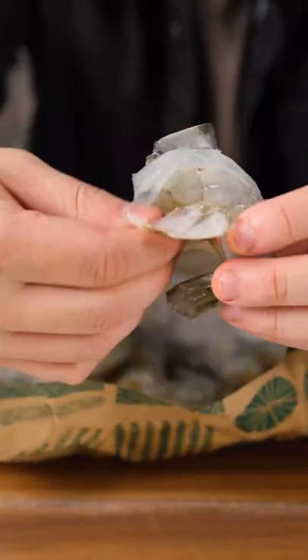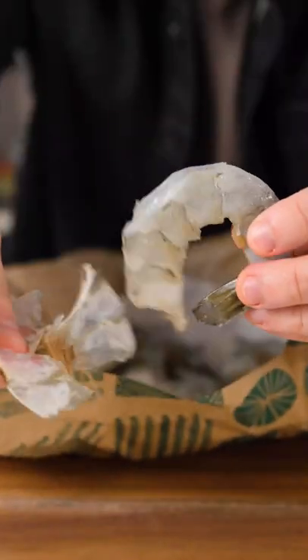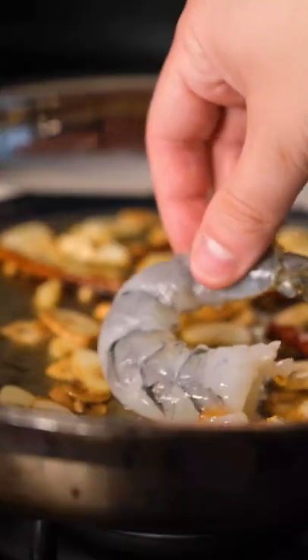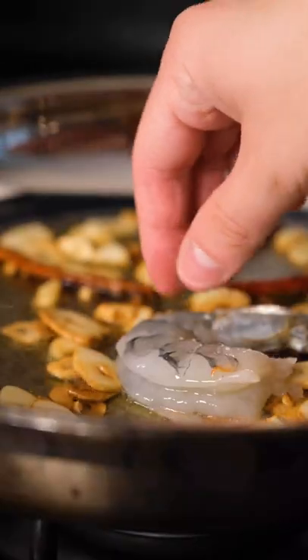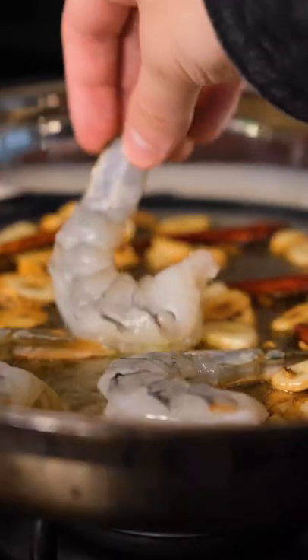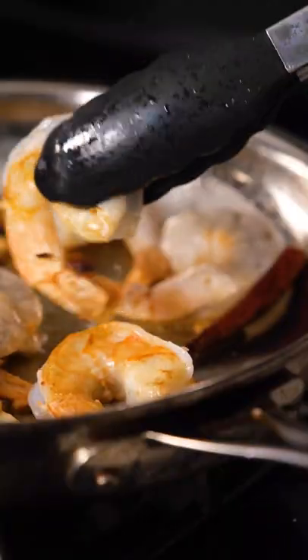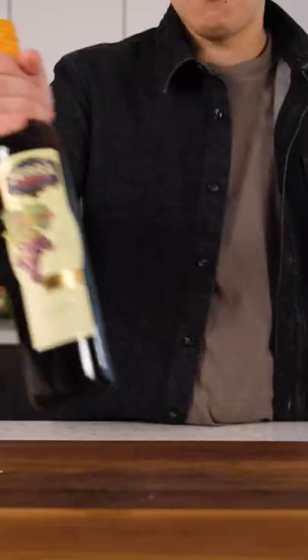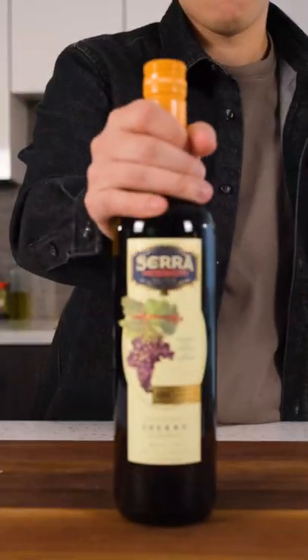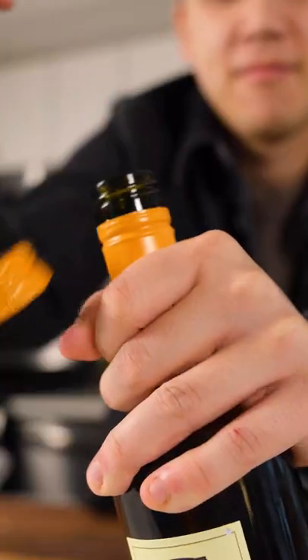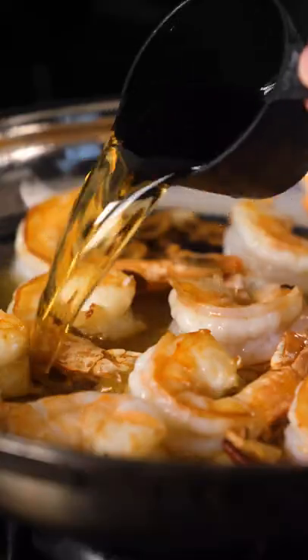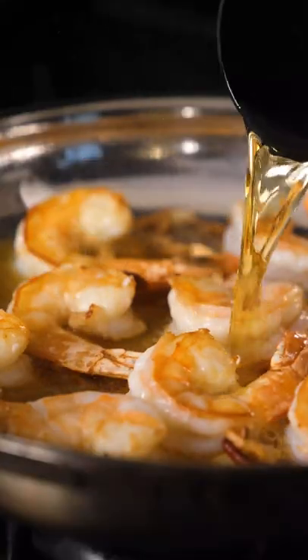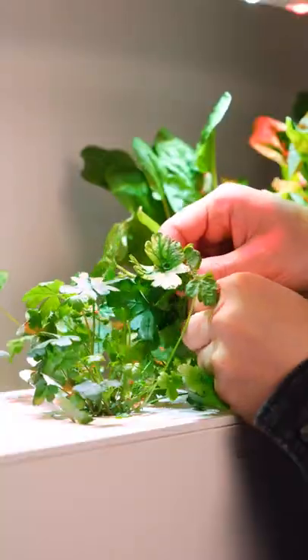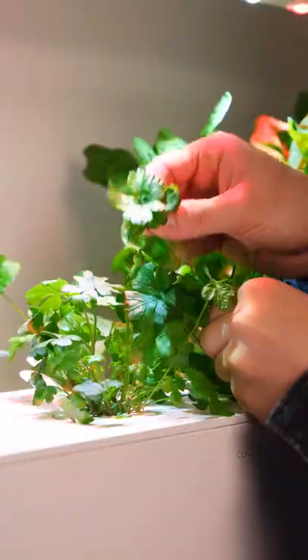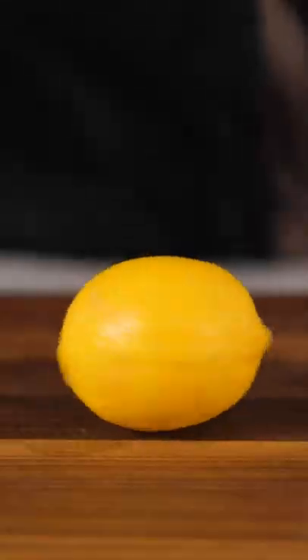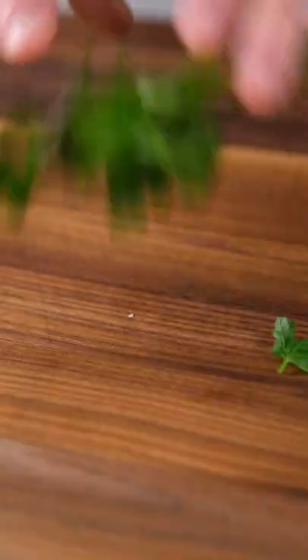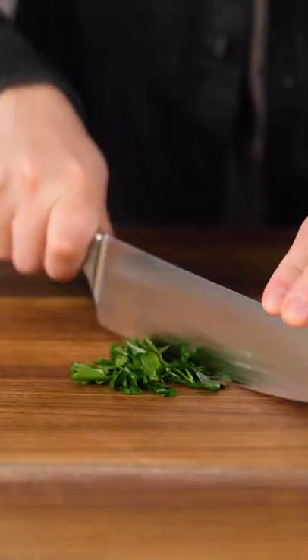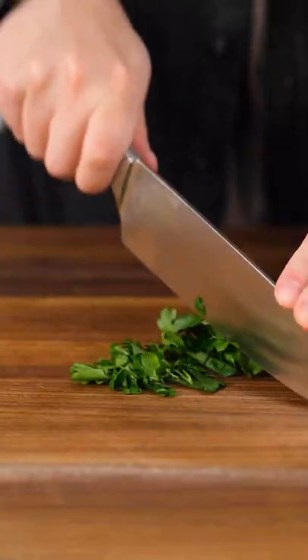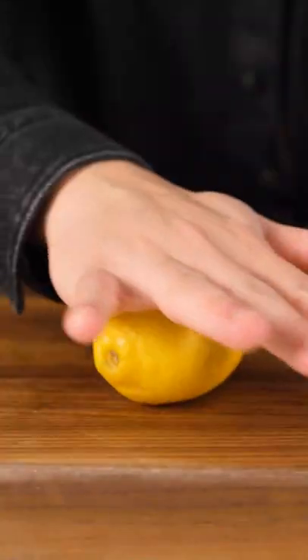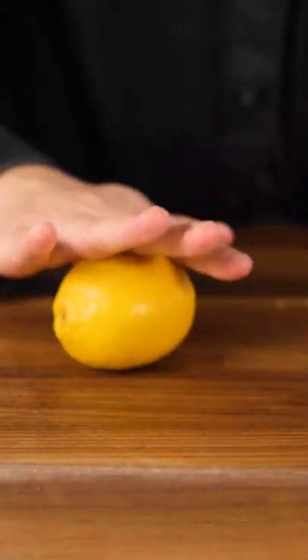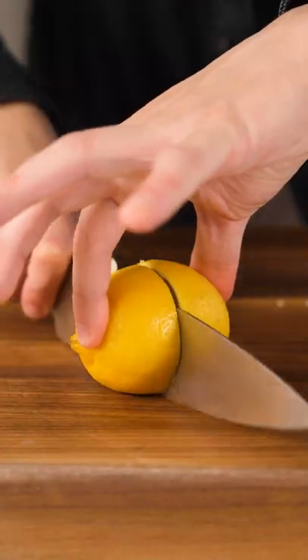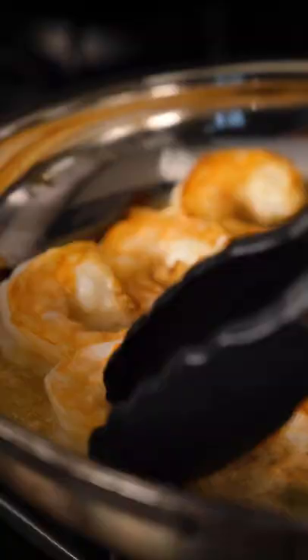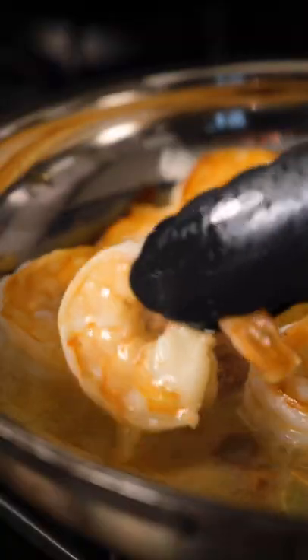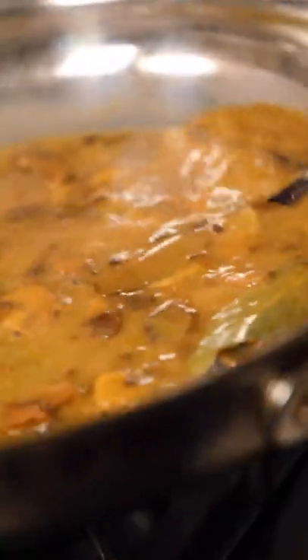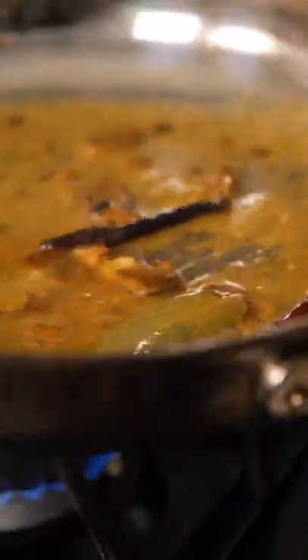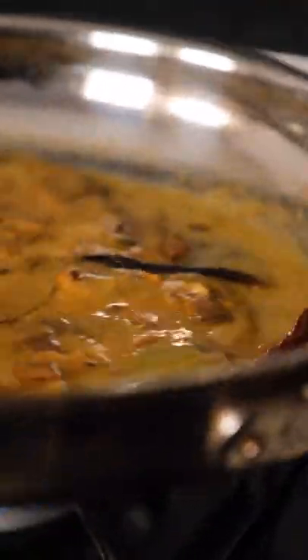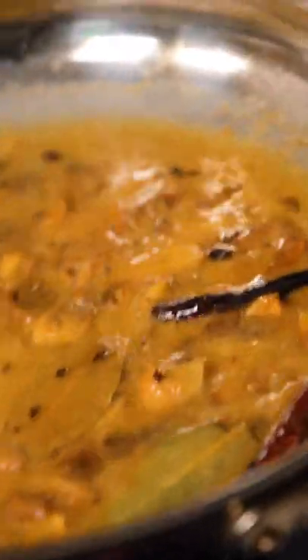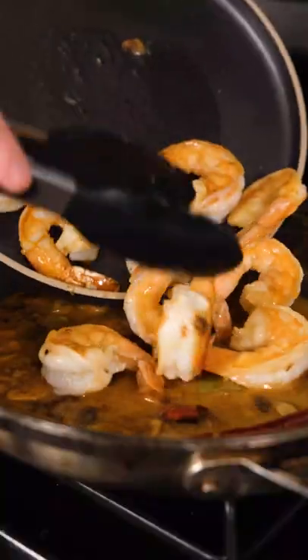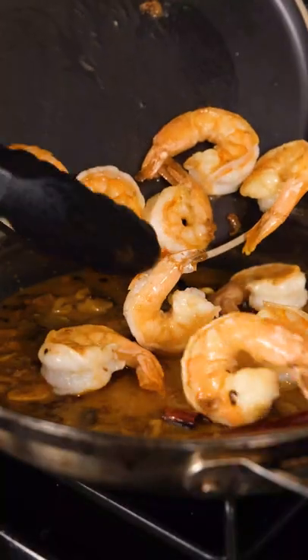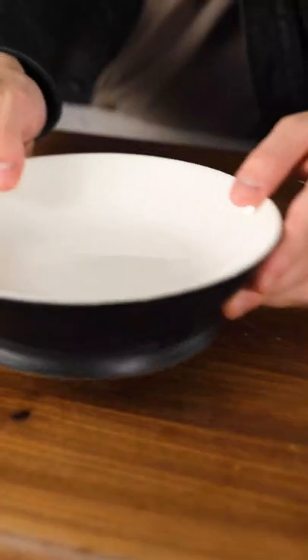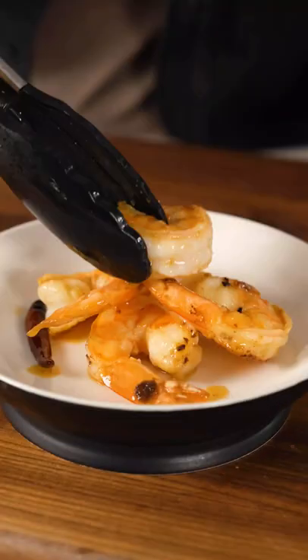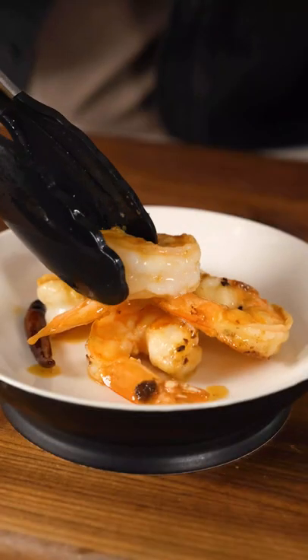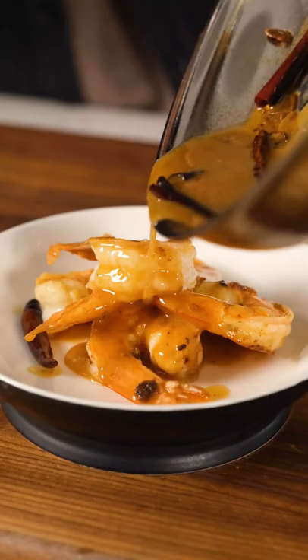All the action happens in one pan. You sauté some garlic, add some arbol chiles and bay leaves, sauté your shrimp, then remove them. Add some sherry vinegar and reduce slightly to make your sauce, then toss back in with your shrimp, top with lemon and parsley, and serve with your toasted bread, and you're done.